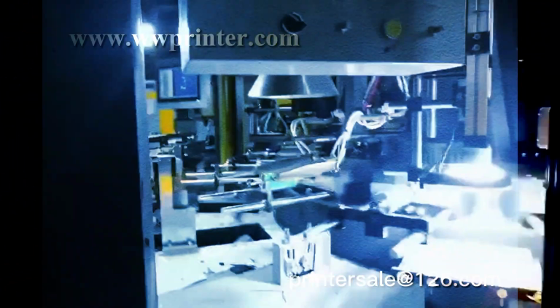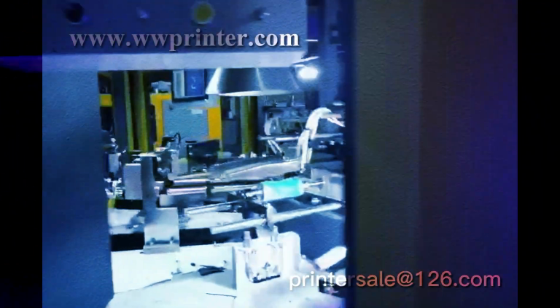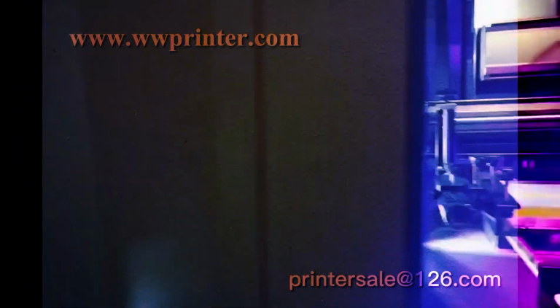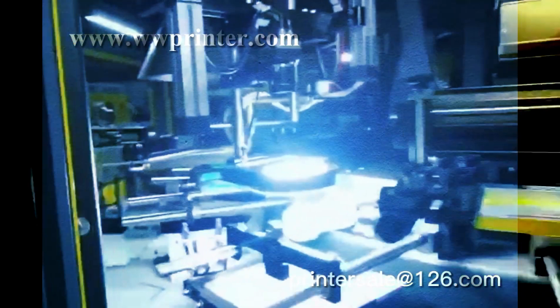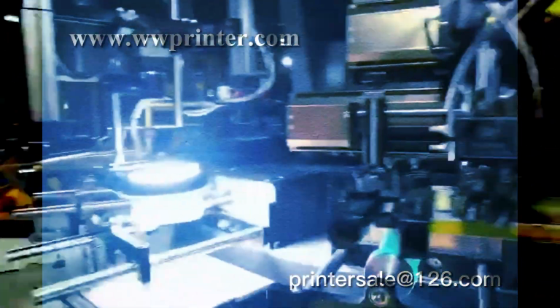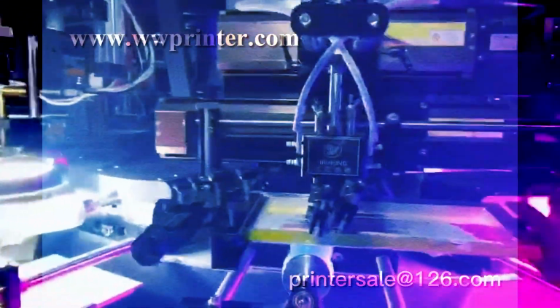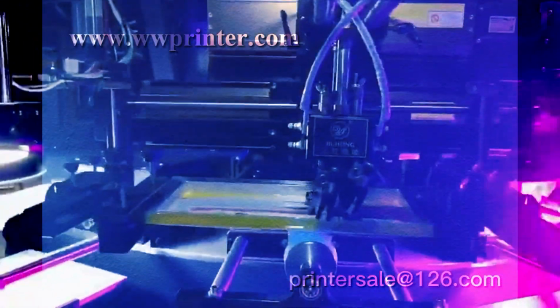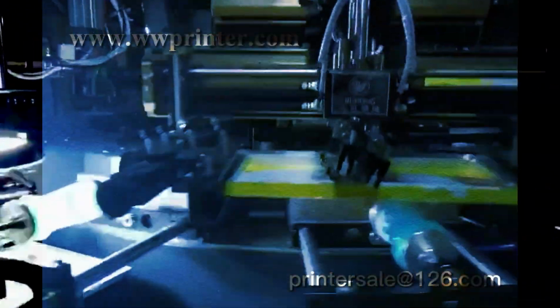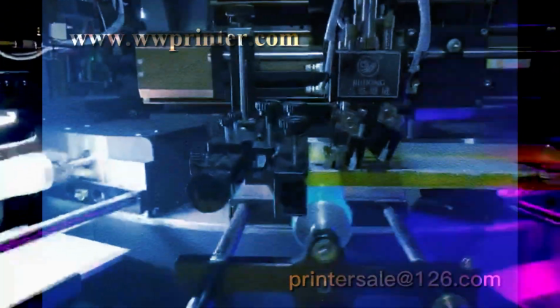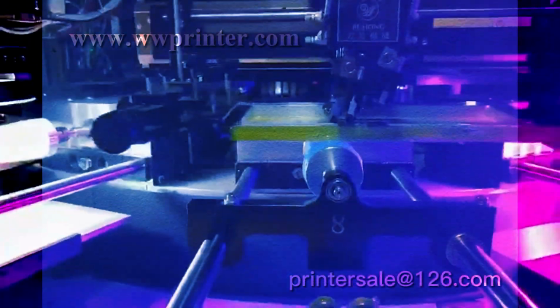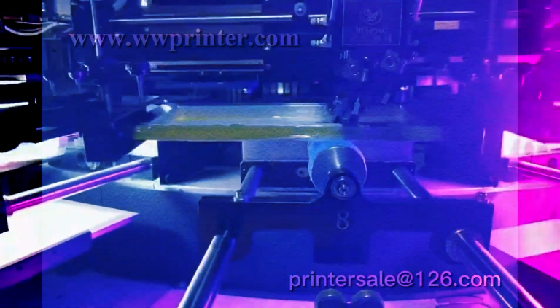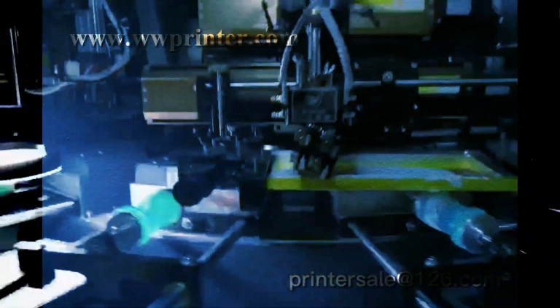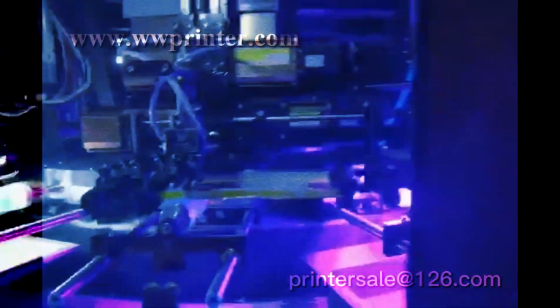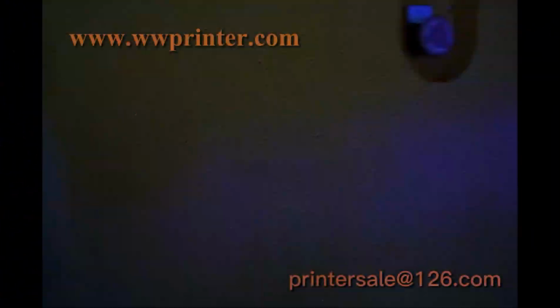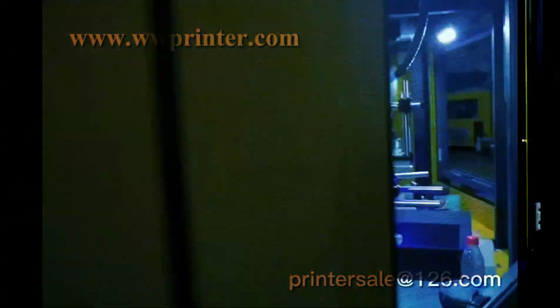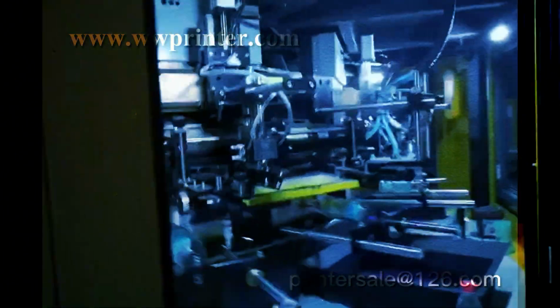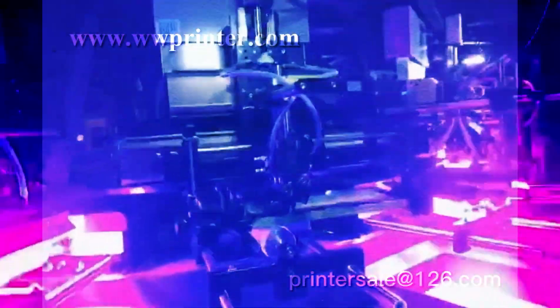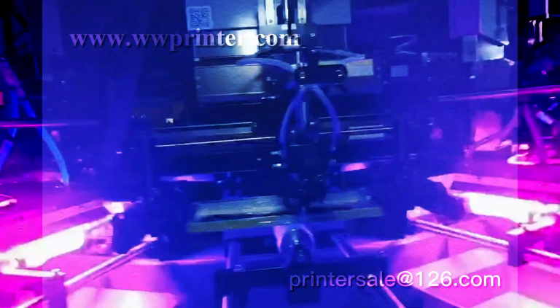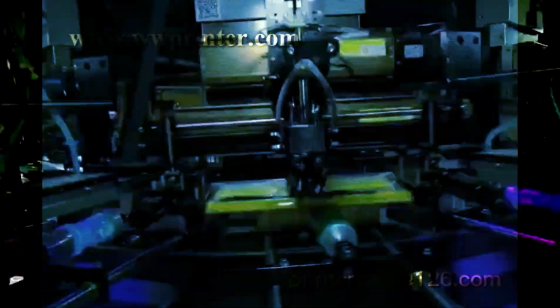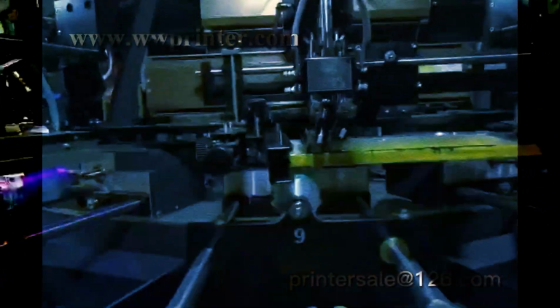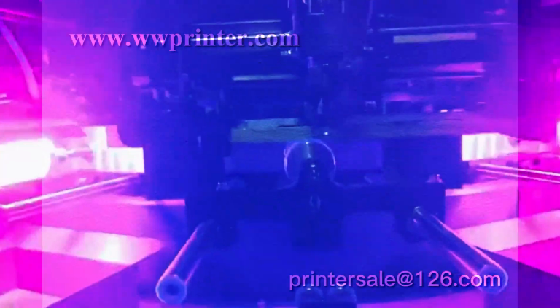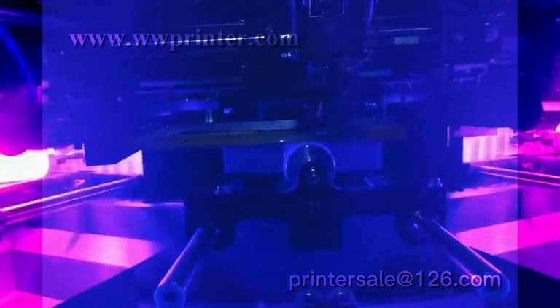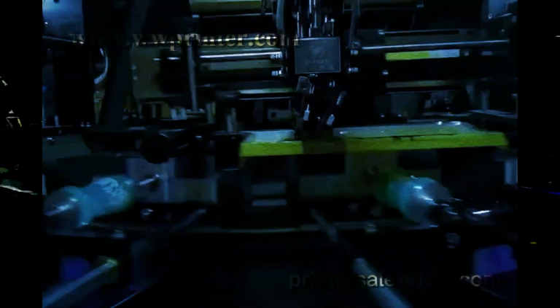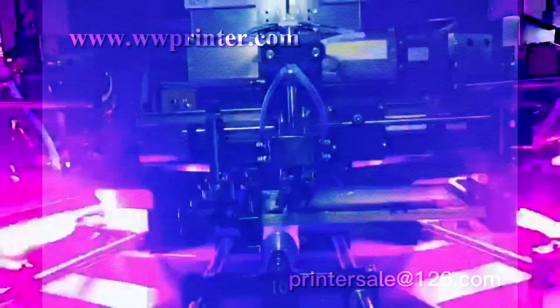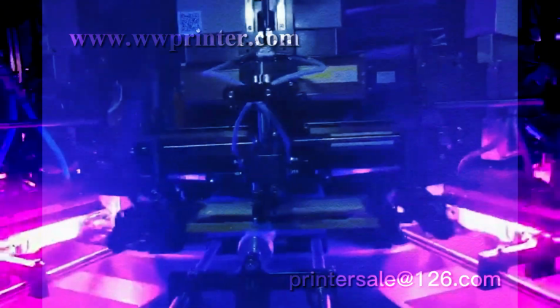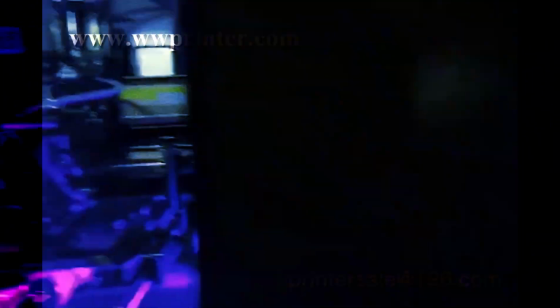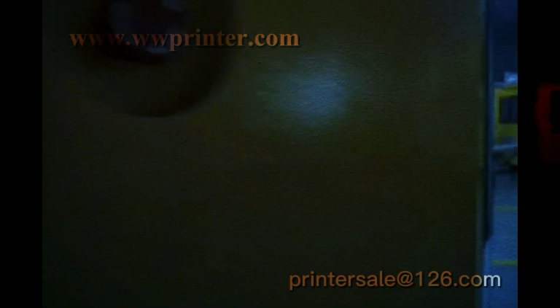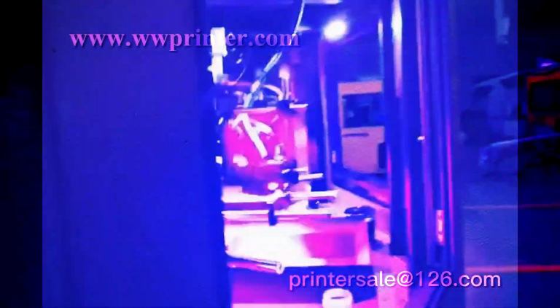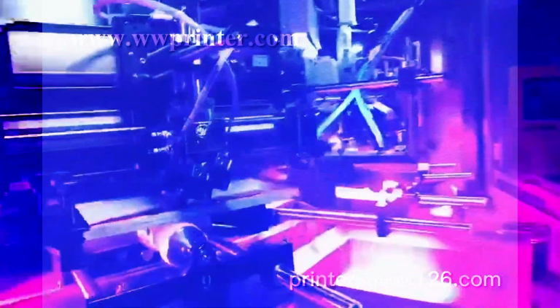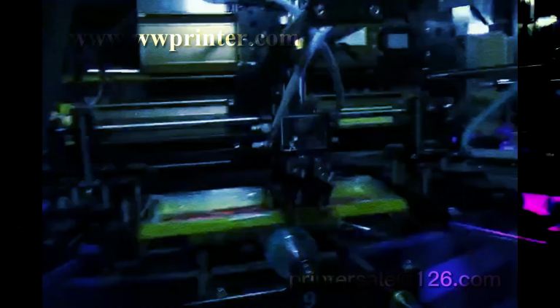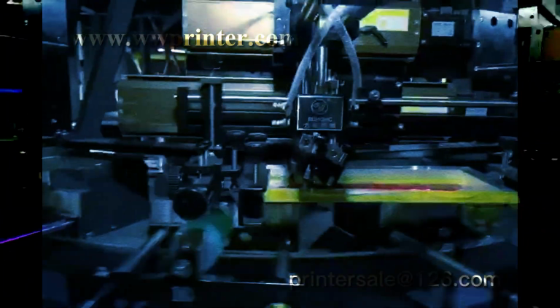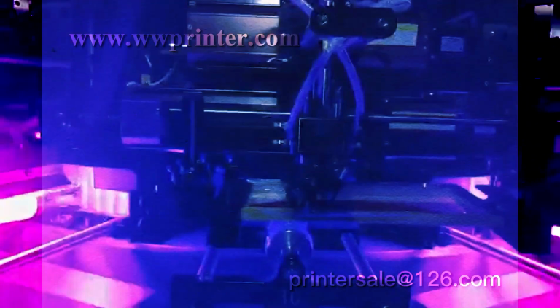This is the first color printing. Then we will dry the ink immediately by LED UV. Now it's the second color printing. Dry the ink immediately. Then the third color printing.